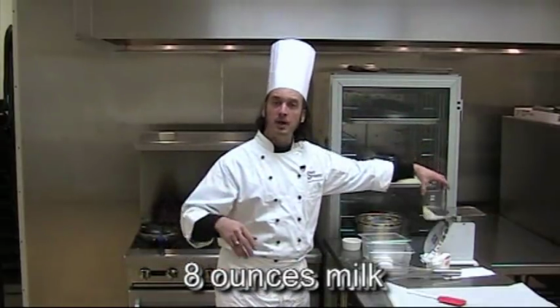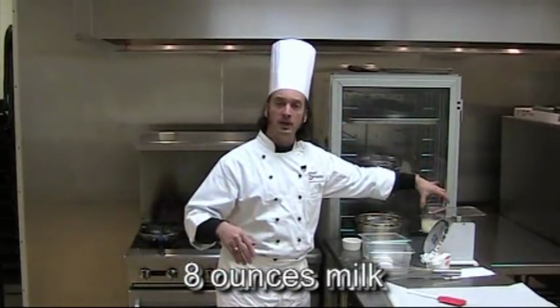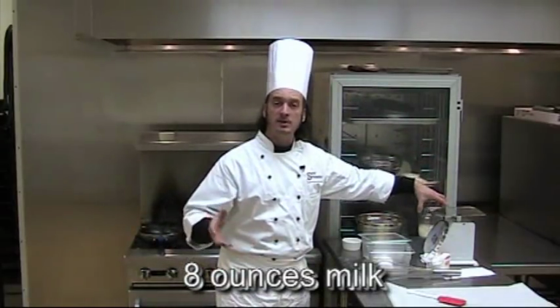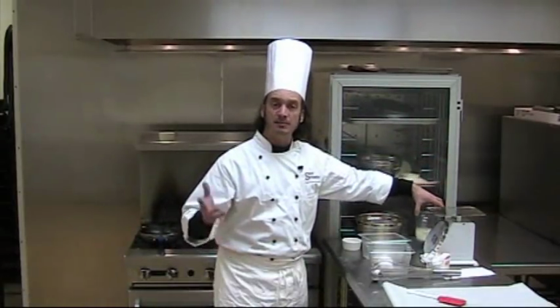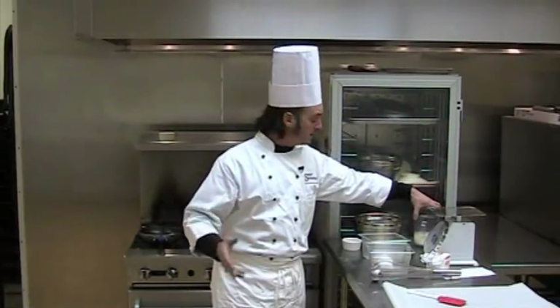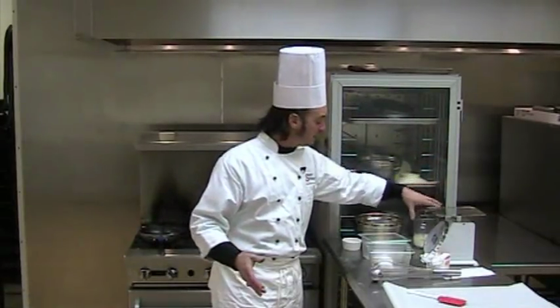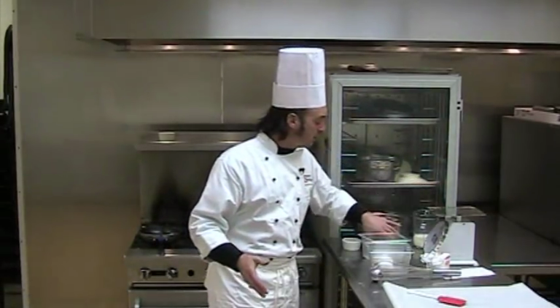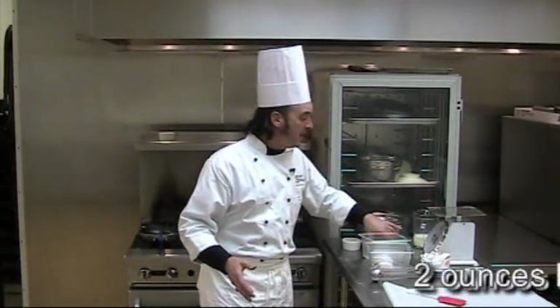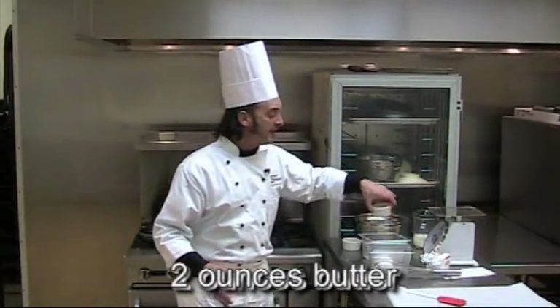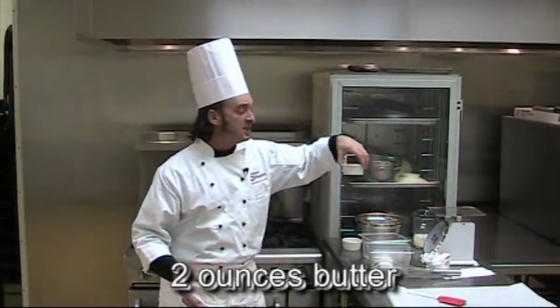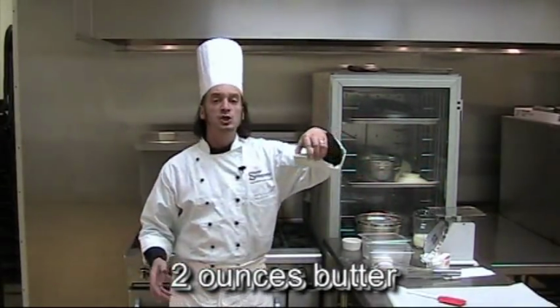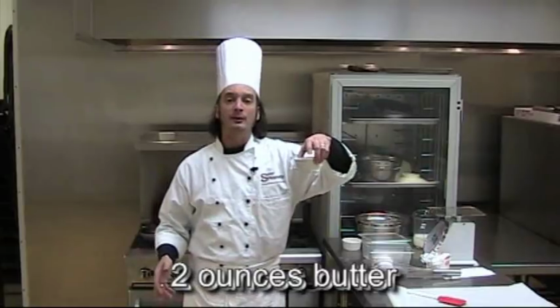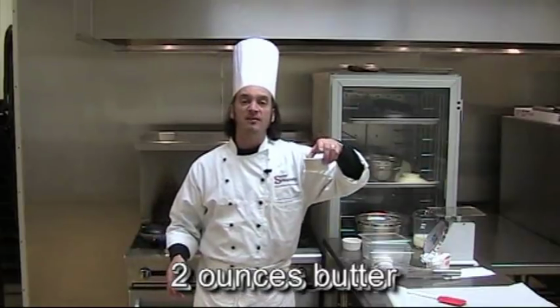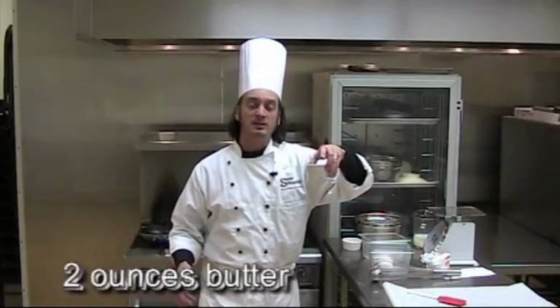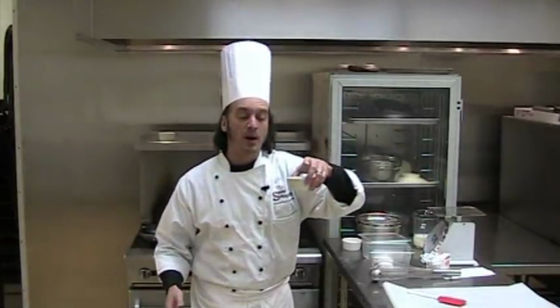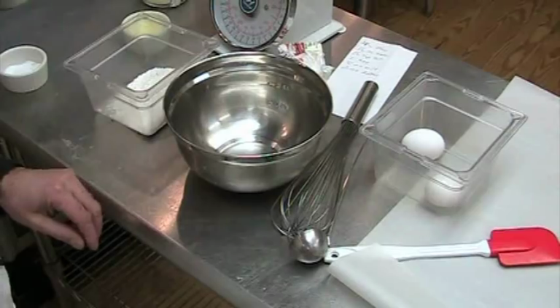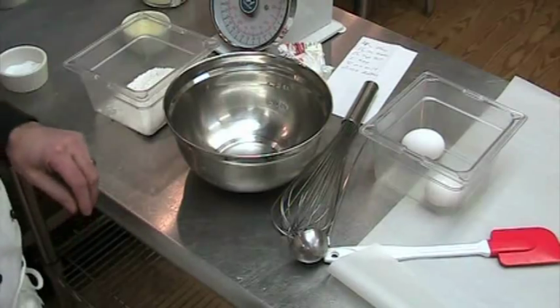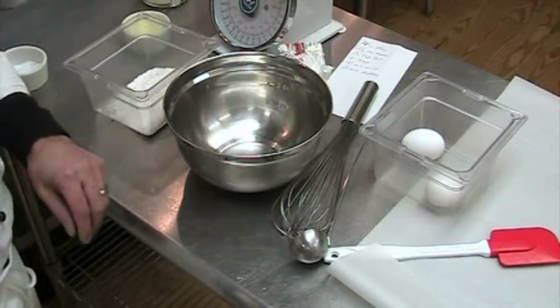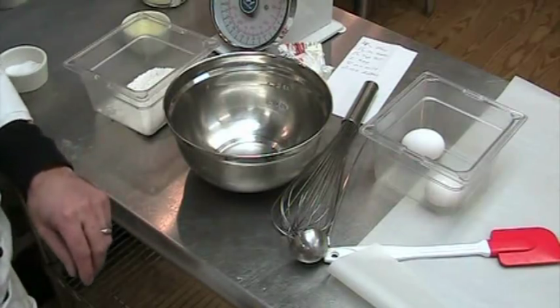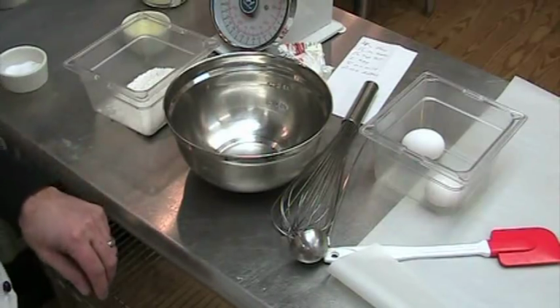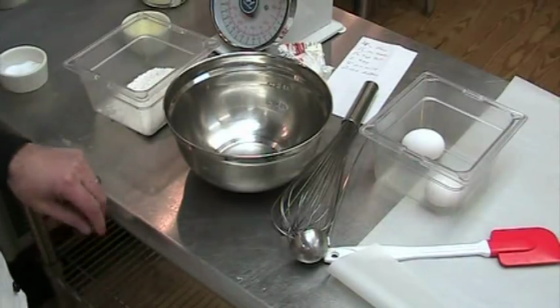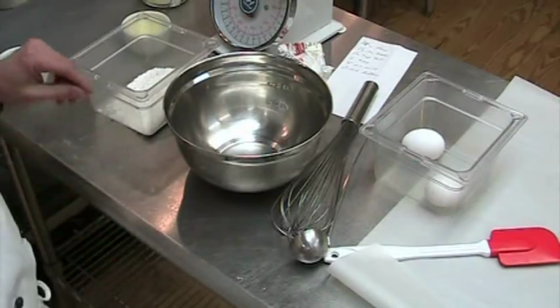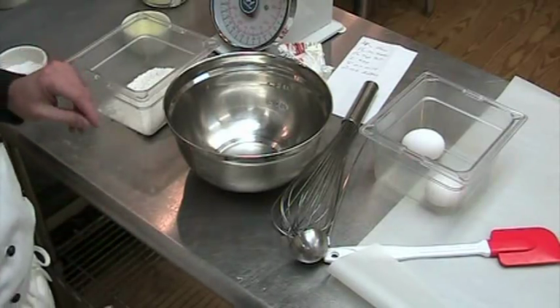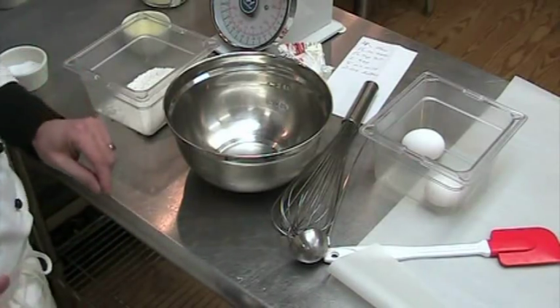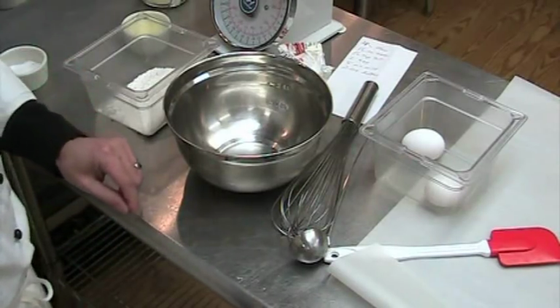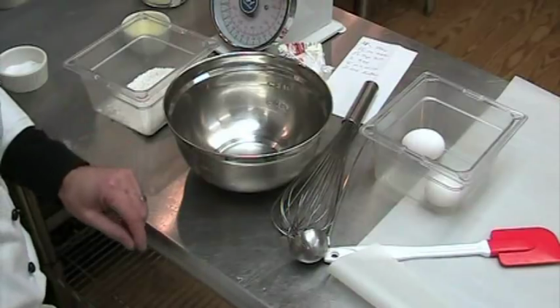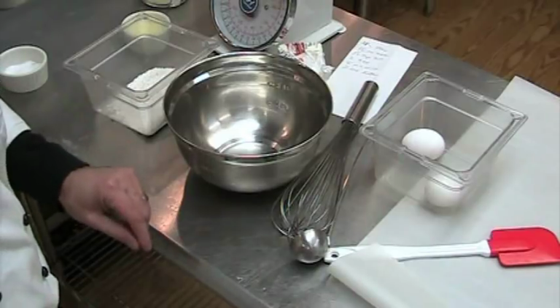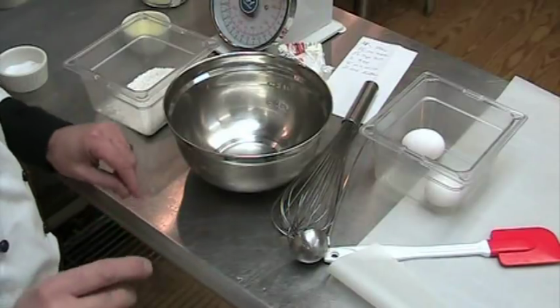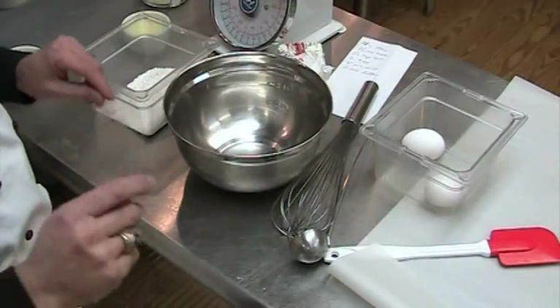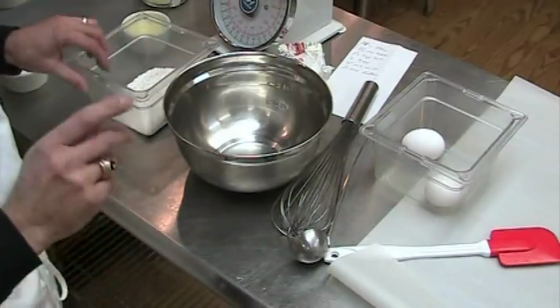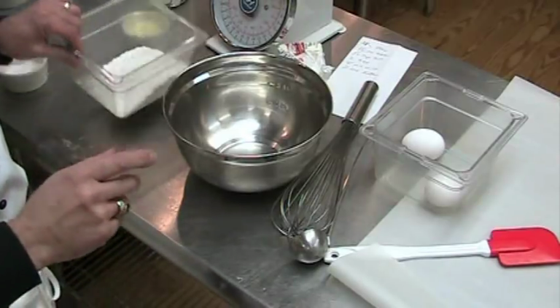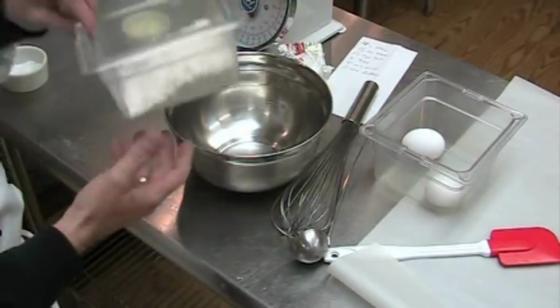An eighth of a teaspoon for those of you that have to measure. I have eight ounces of milk — it can be whole milk, skim milk, anything that you want. And lastly, two ounces of melted butter. Now, put two chefs in a room and you'll get five opinions, but this is my way to make crepes.